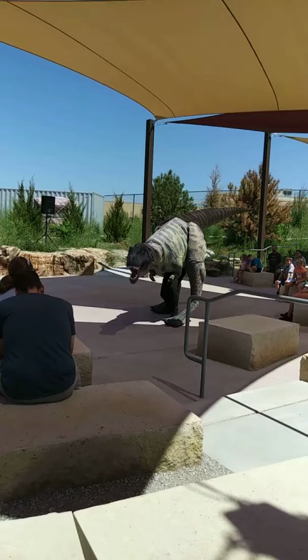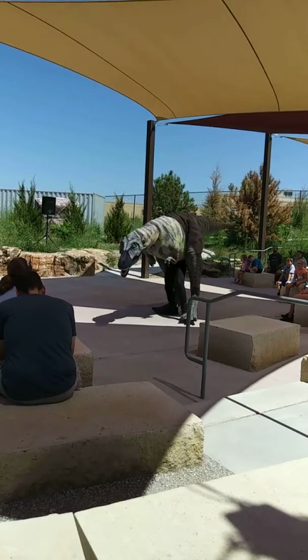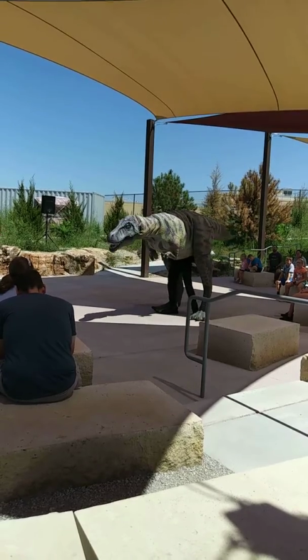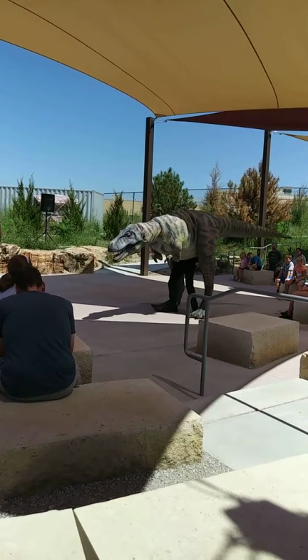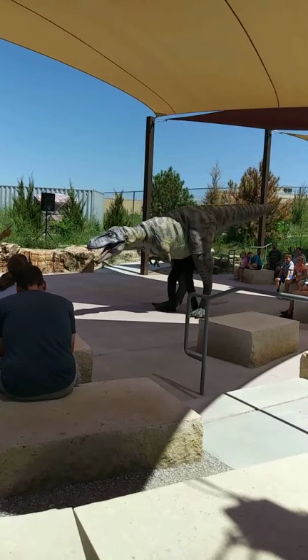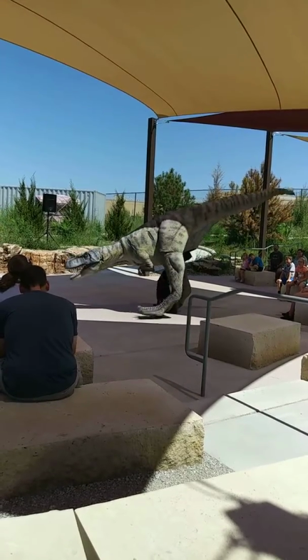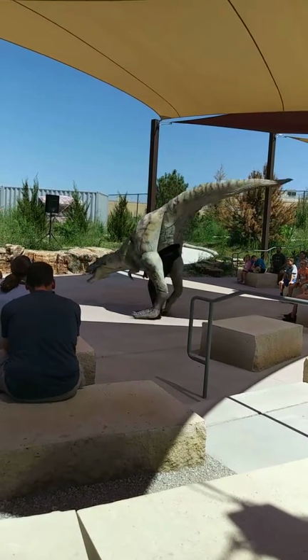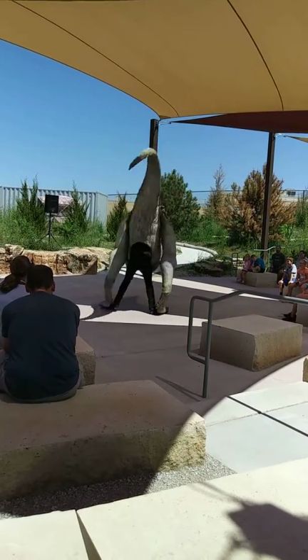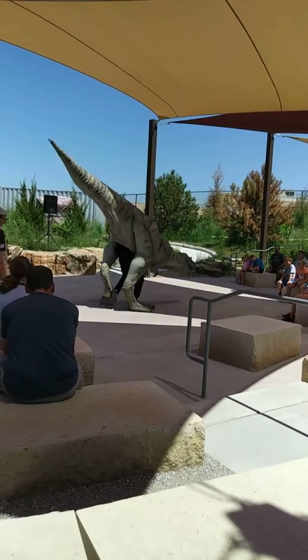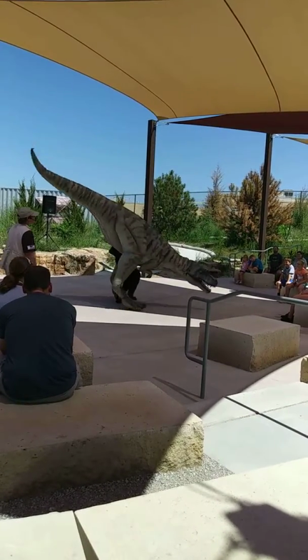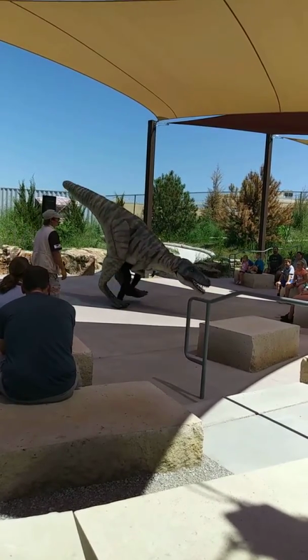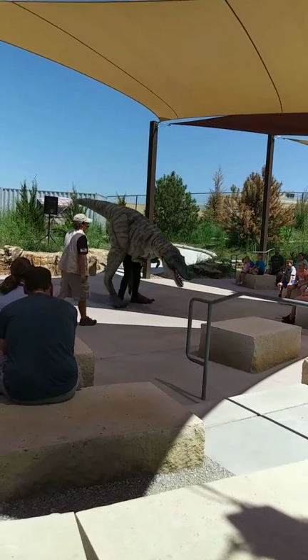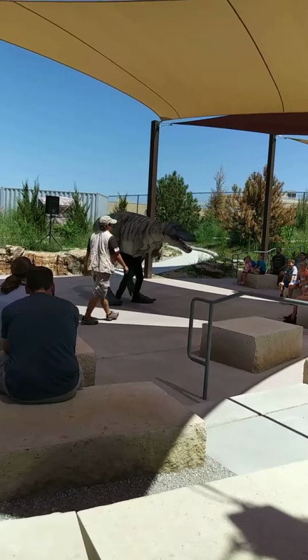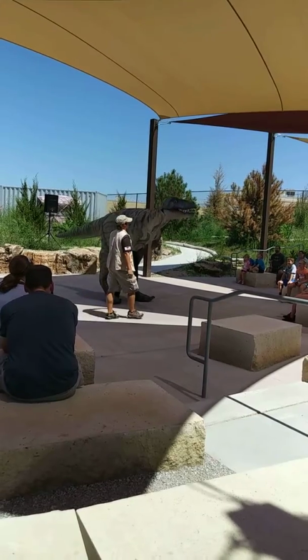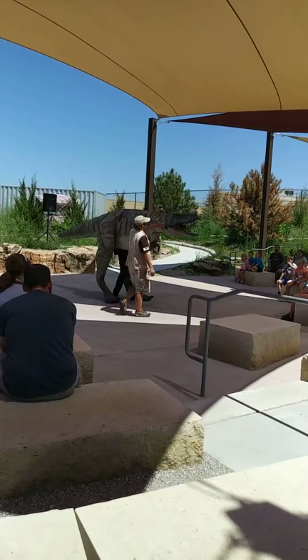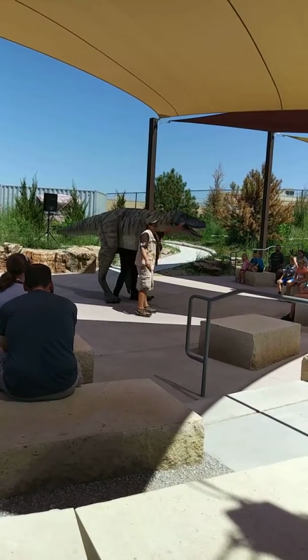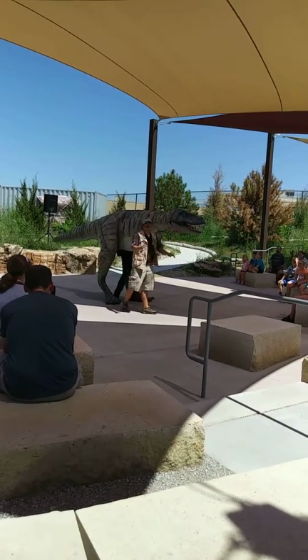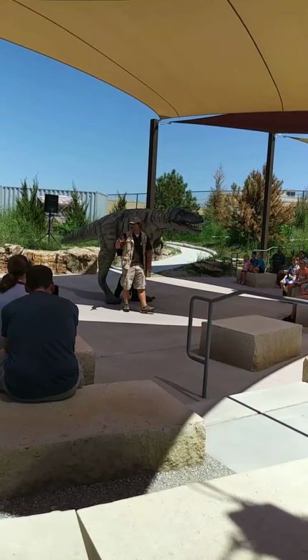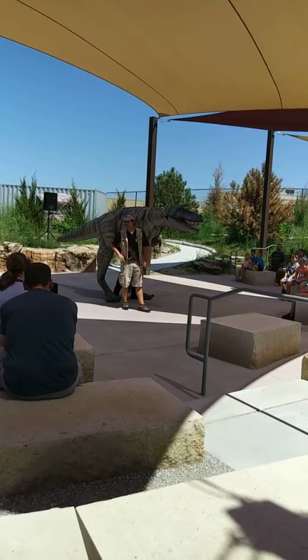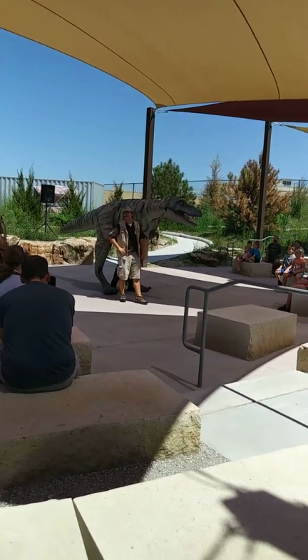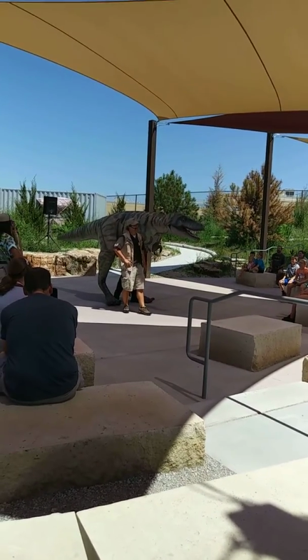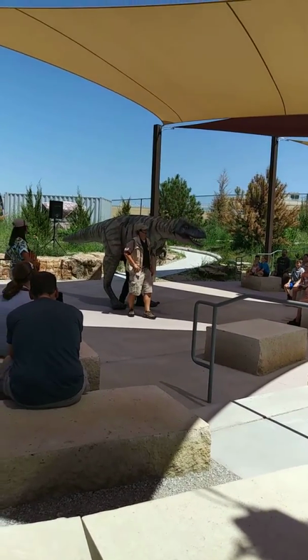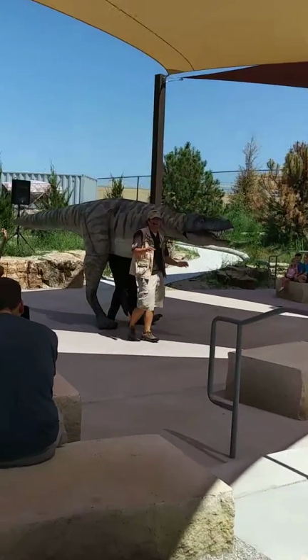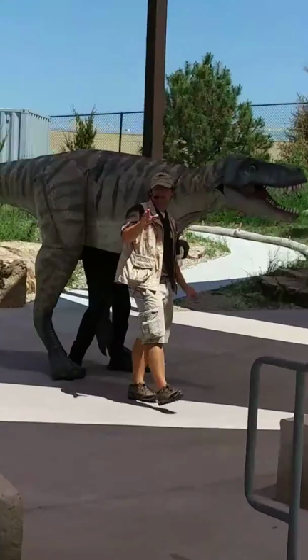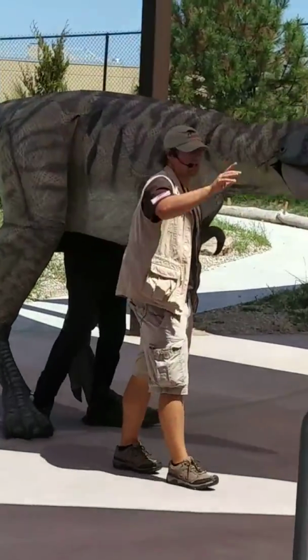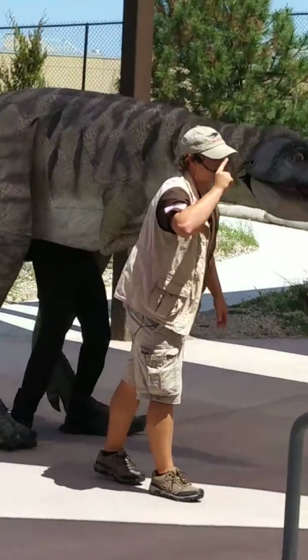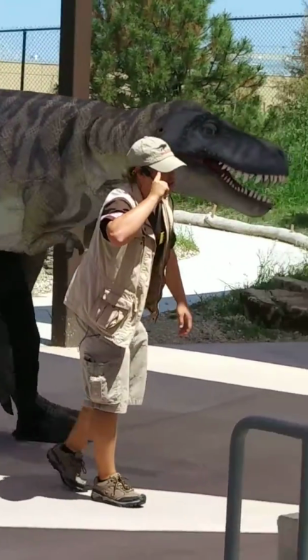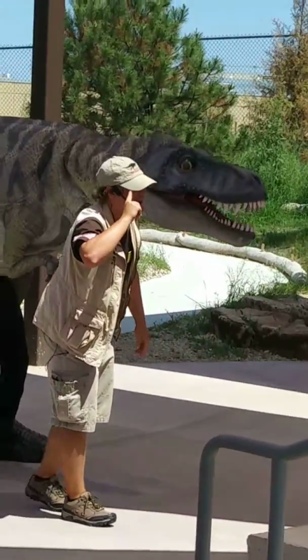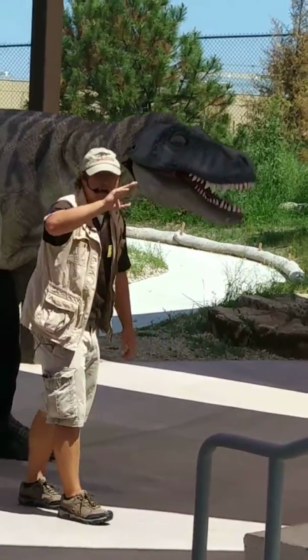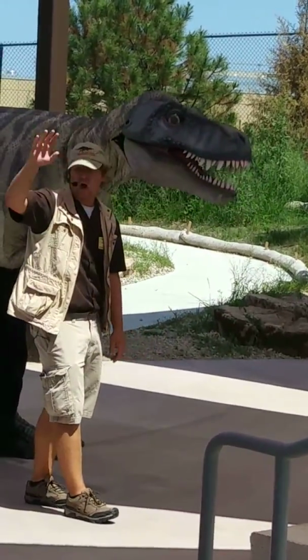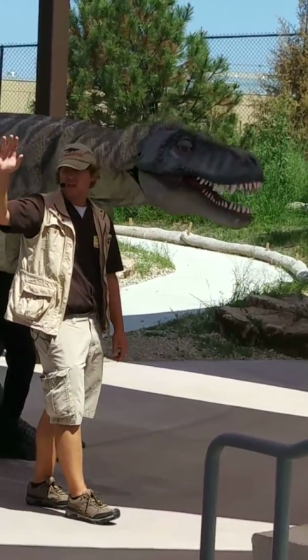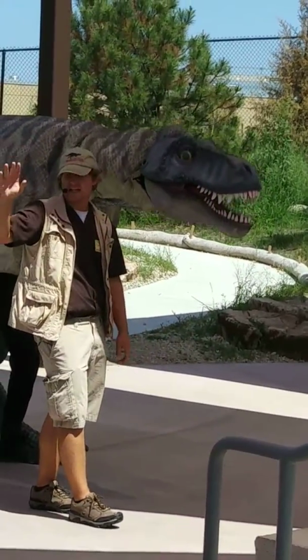Good boy, T, spin. All right, let's observe T's eyes. See how they're facing forward, giving him binocular vision, which is a must for the hunting animal. In fact, scientists believe the T-Rex had the sharpest eyesight of all the dinosaurs.